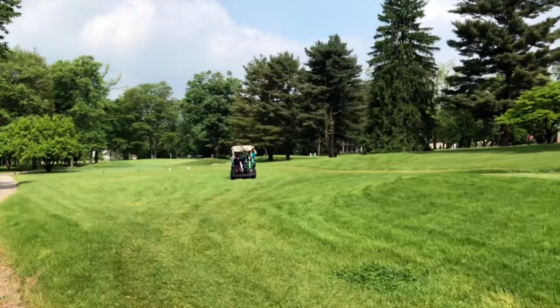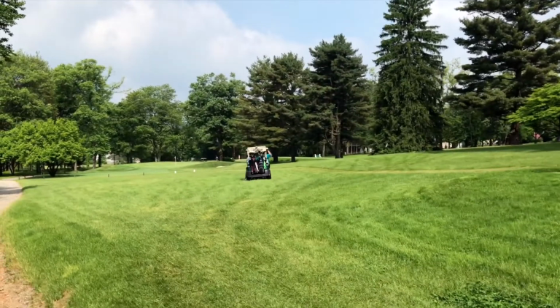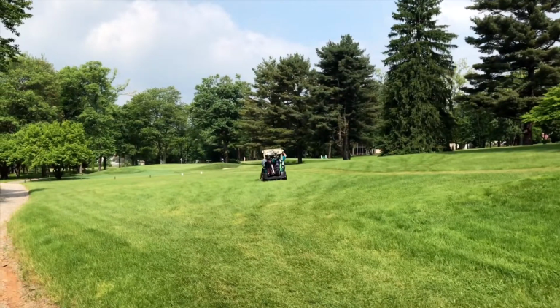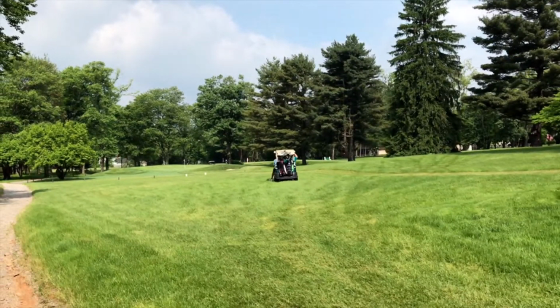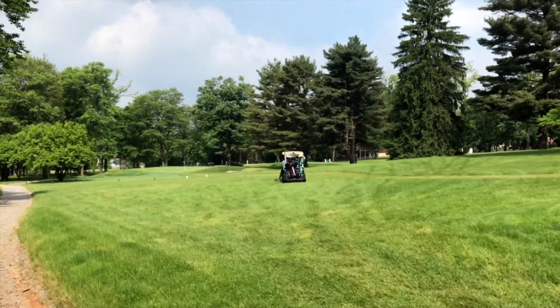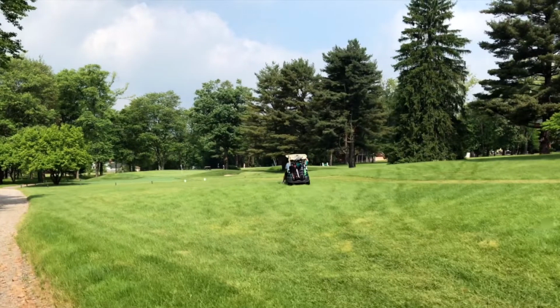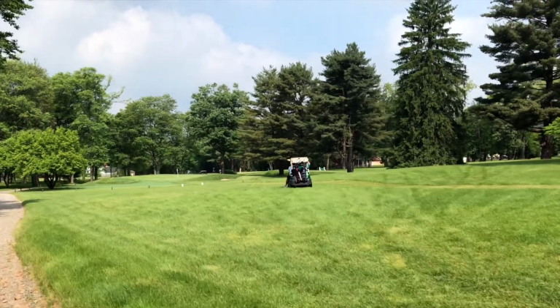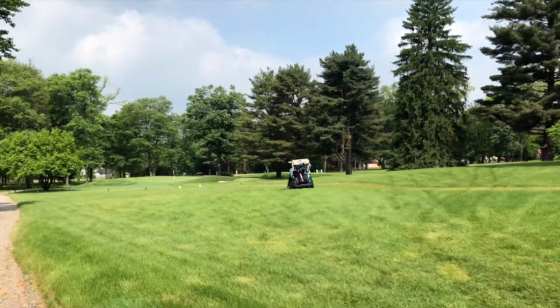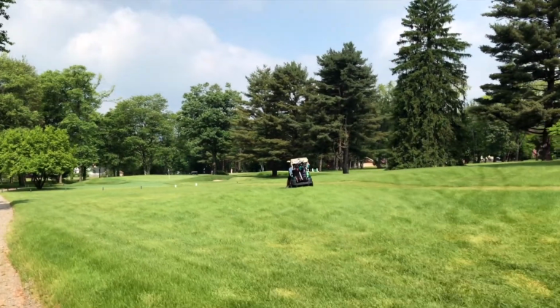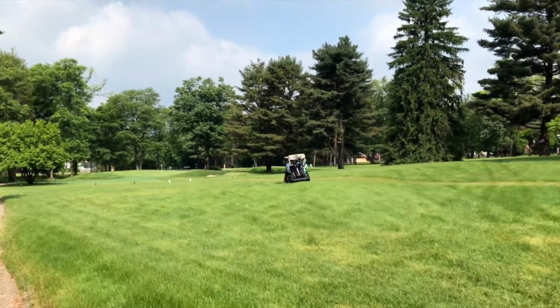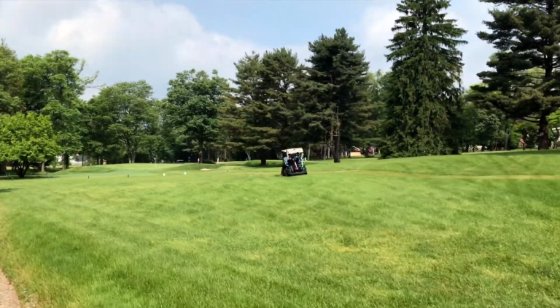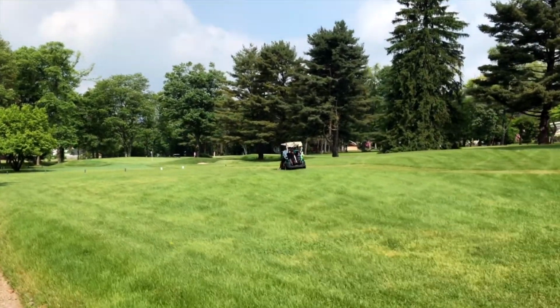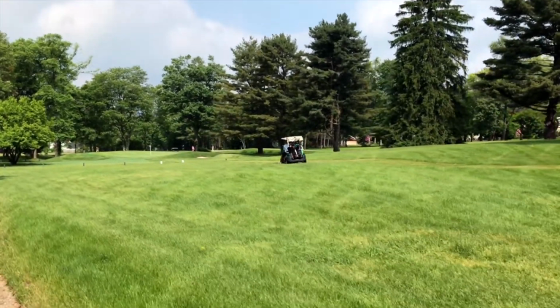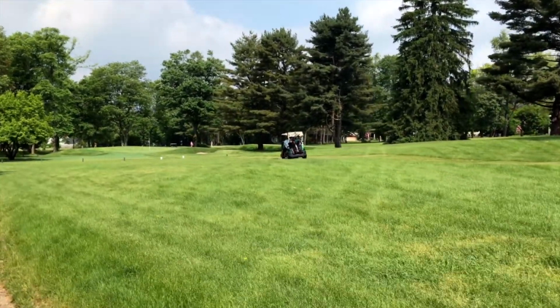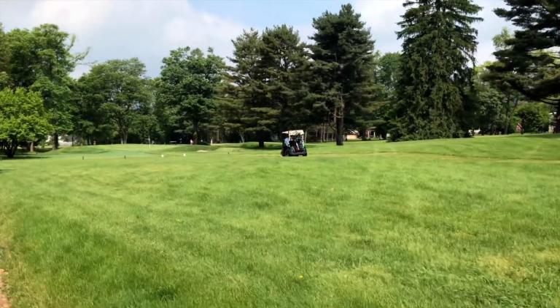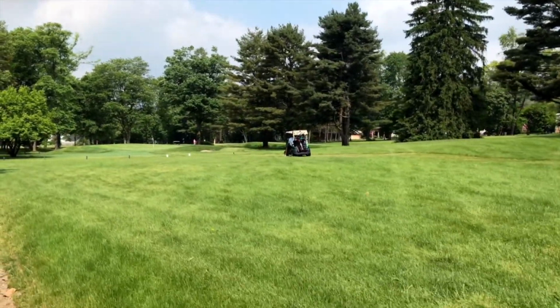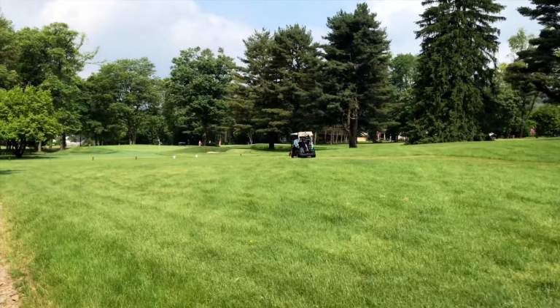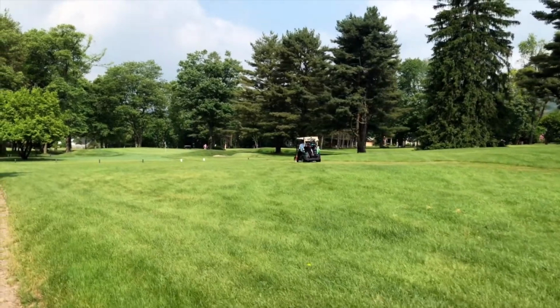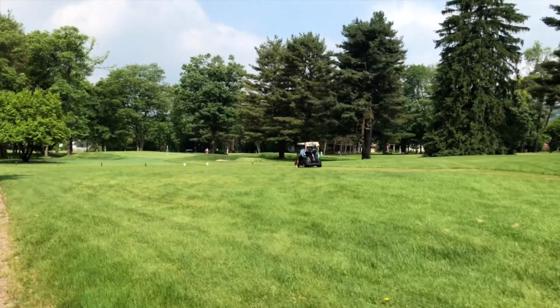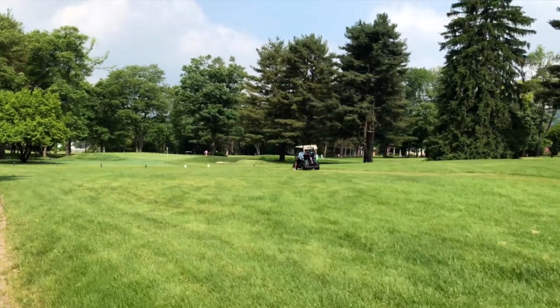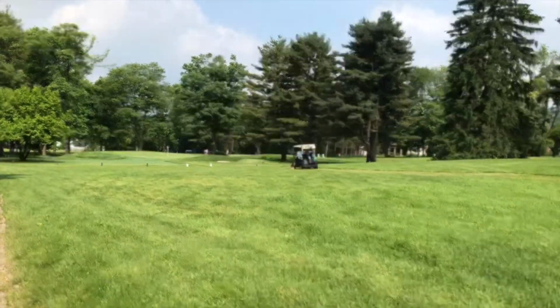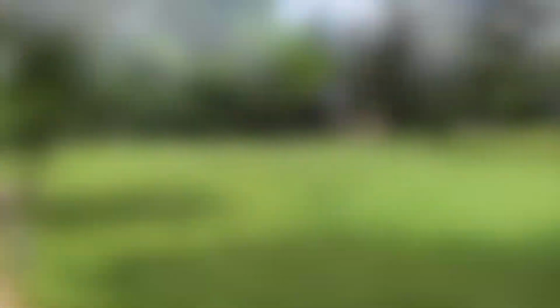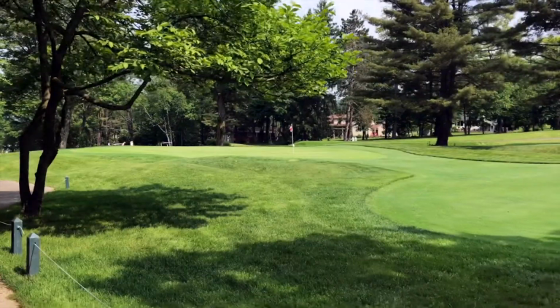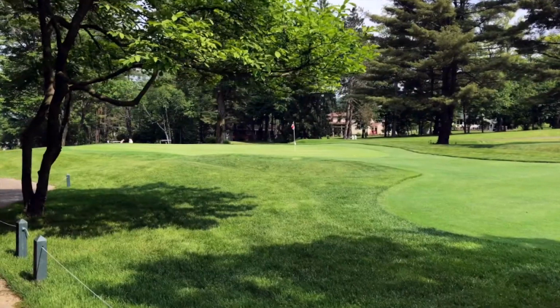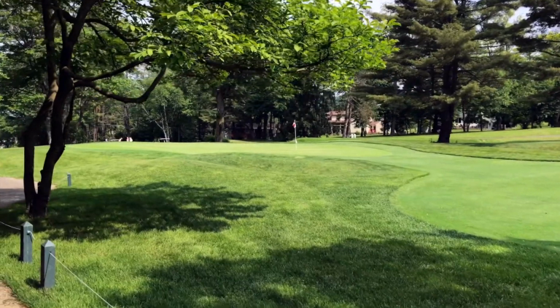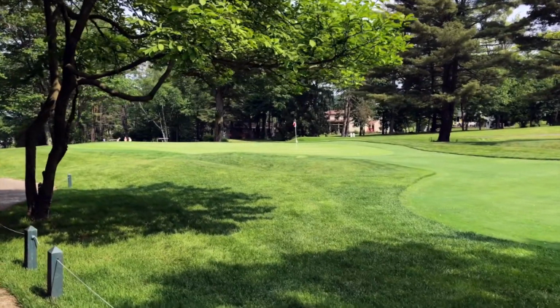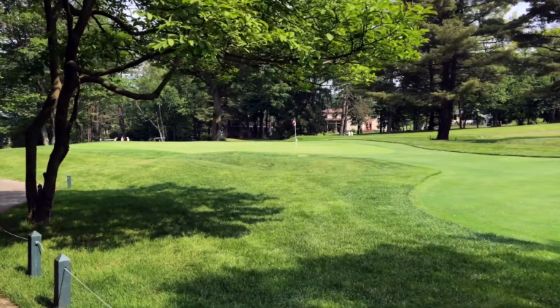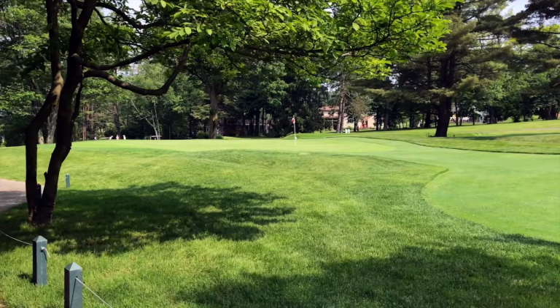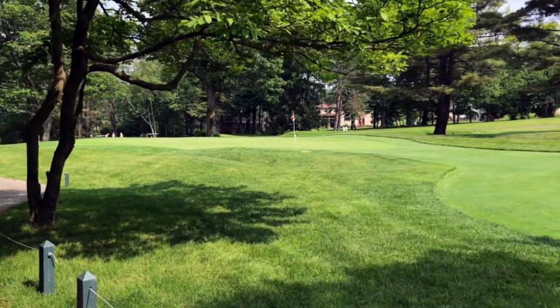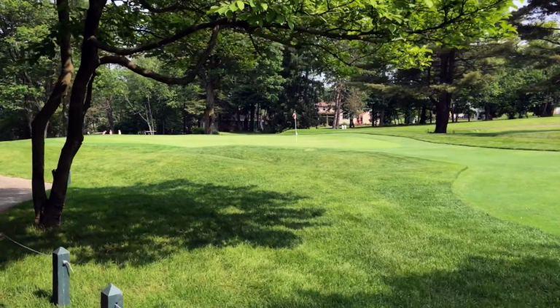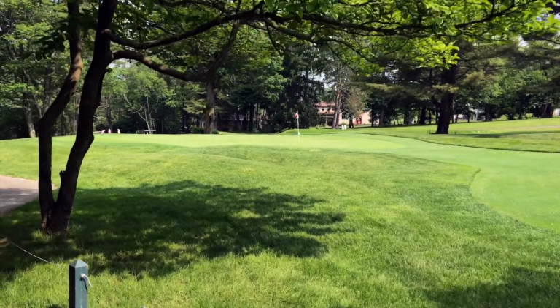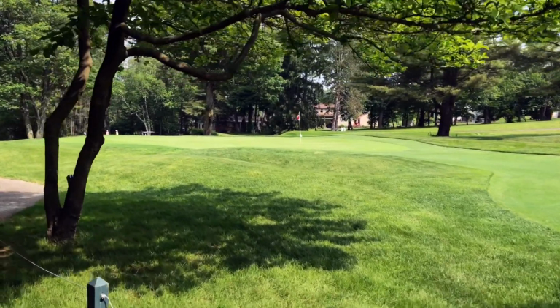So we started out on the back nine. Number 10 is a slightly downhill par 3 named Oasis that plays 143 yards from the white tees. The green slopes mostly back to front but can kind of funnel toward the middle too. It was a pretty cool par 3 to start out the round.